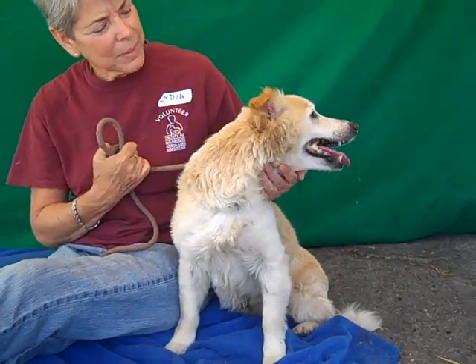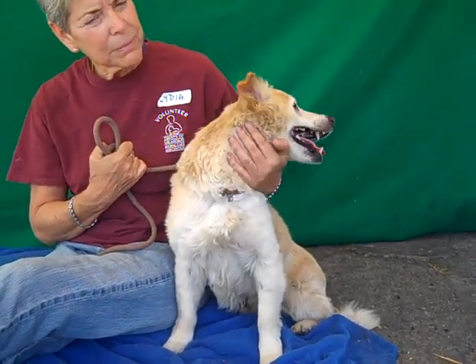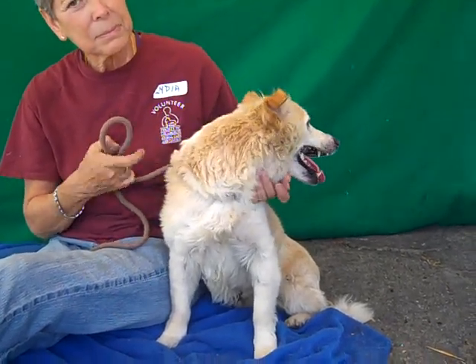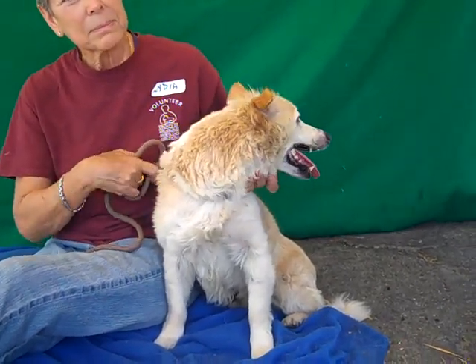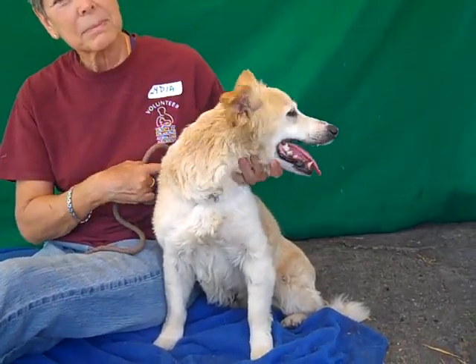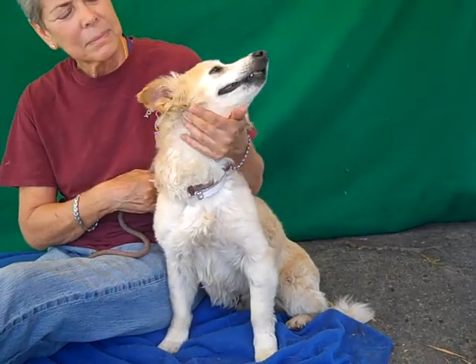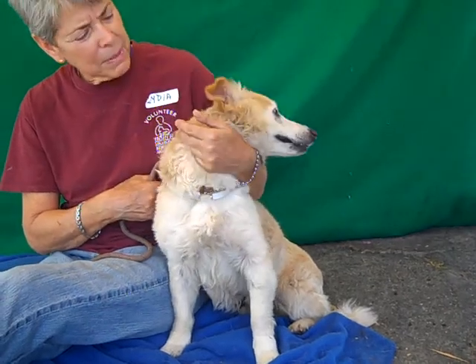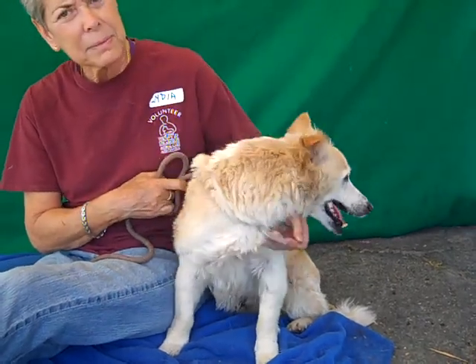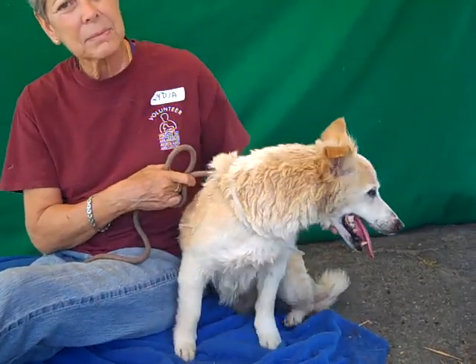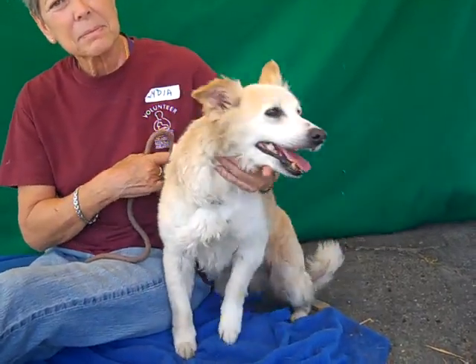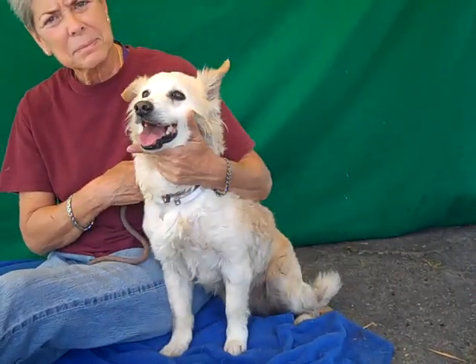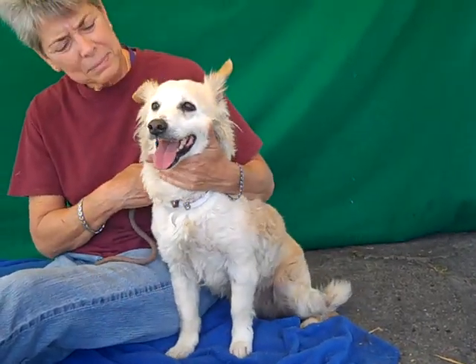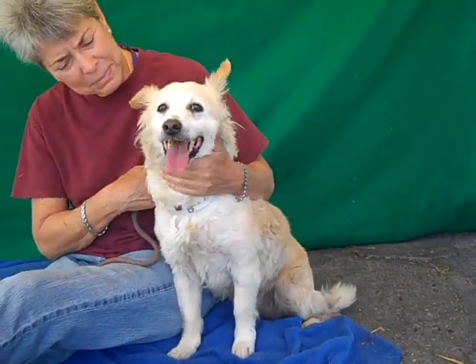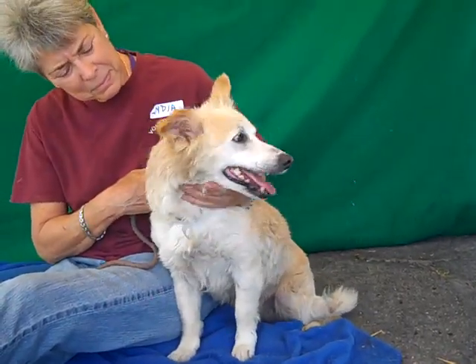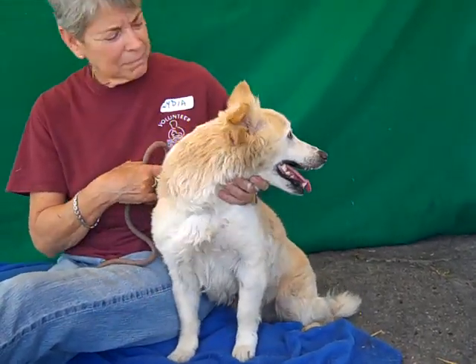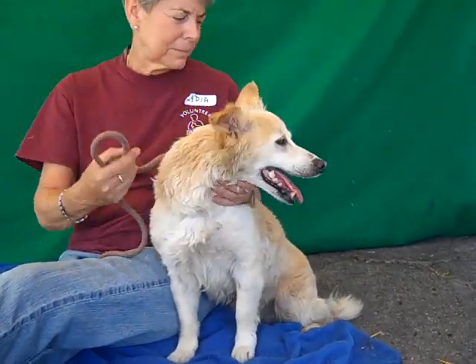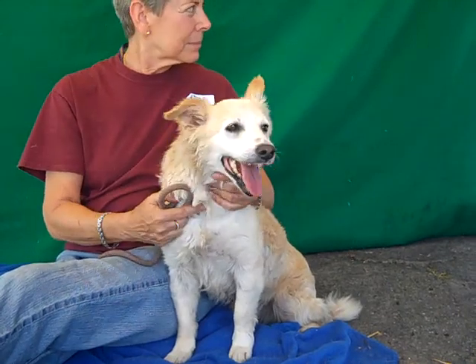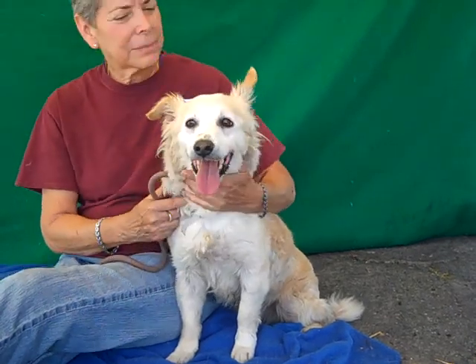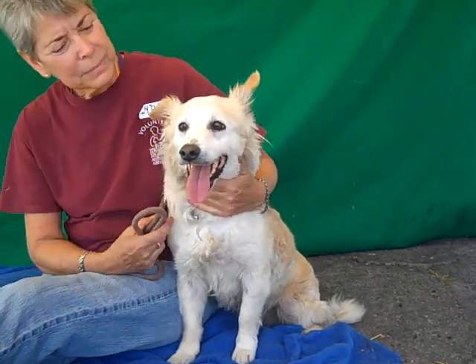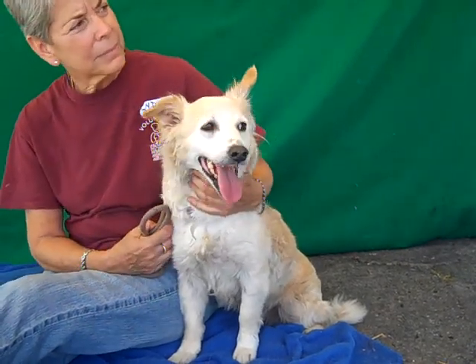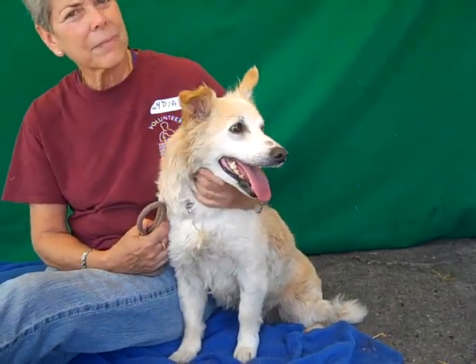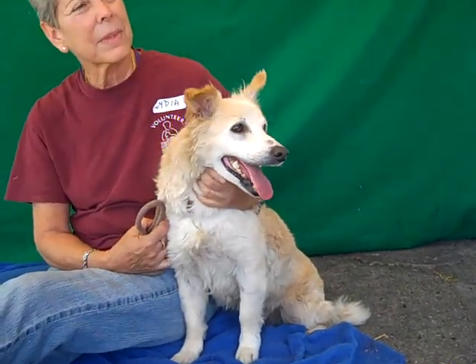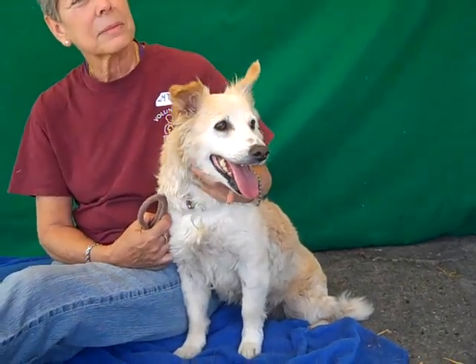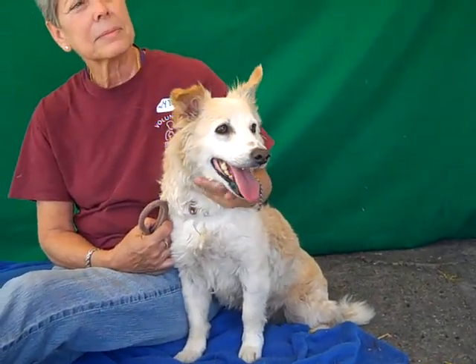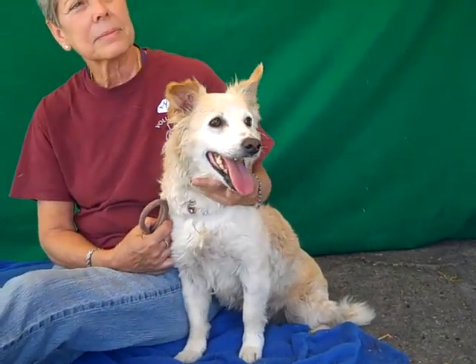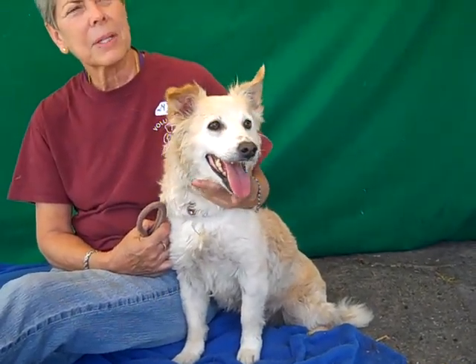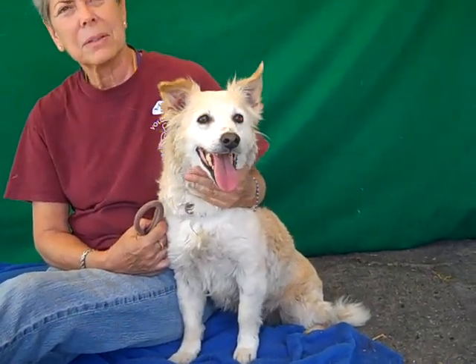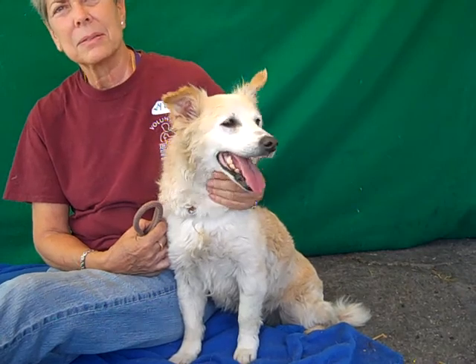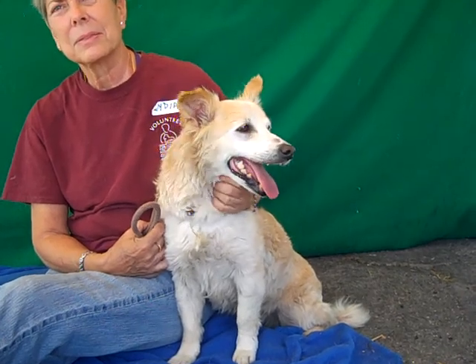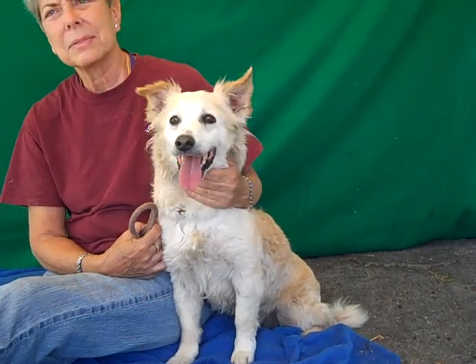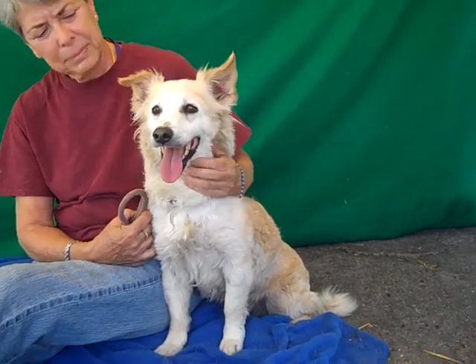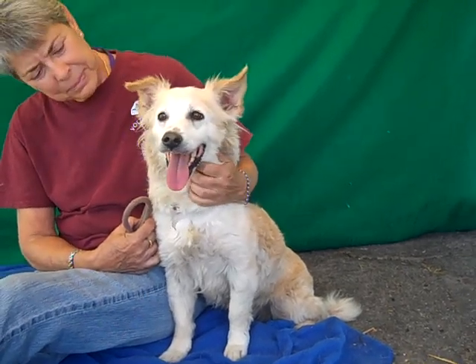She came in as an owner surrender on May 28th, which makes us sad because she probably gave love for 10 years and then they brought her in. They didn't give a reason, but they said she was good with small children, good on a leash, and got along well with other dogs — and we have seen both of those things today.